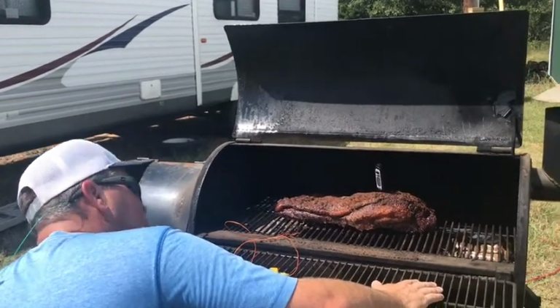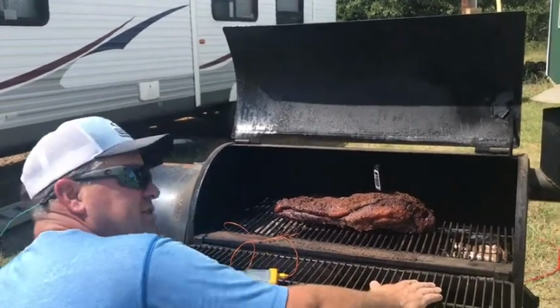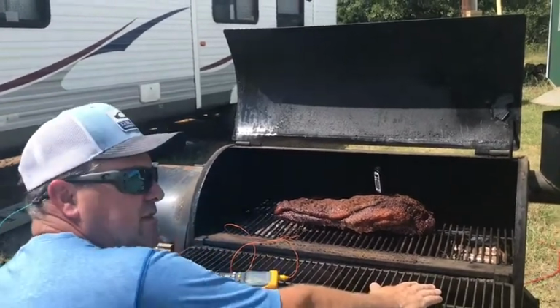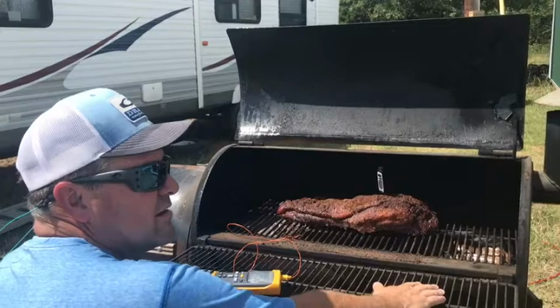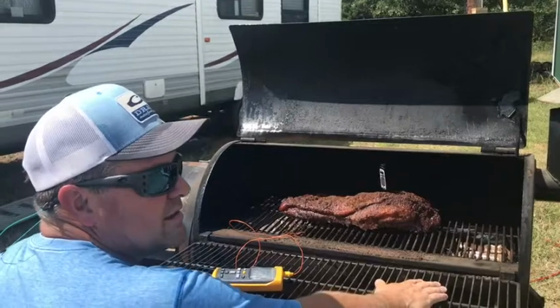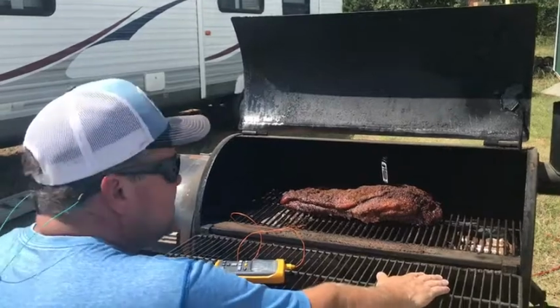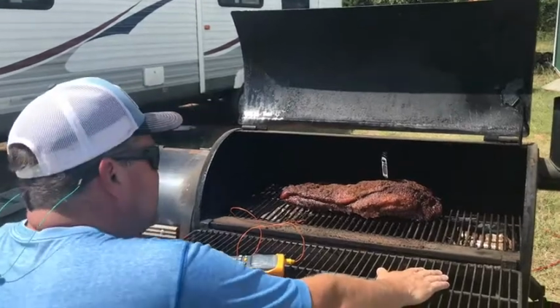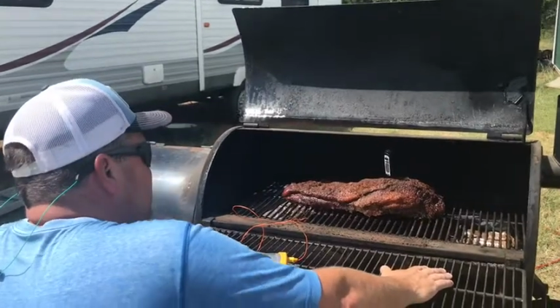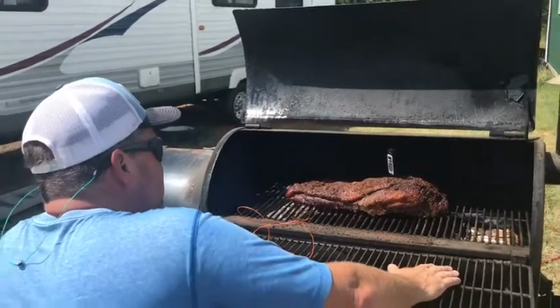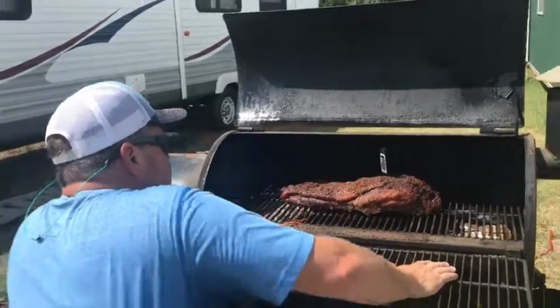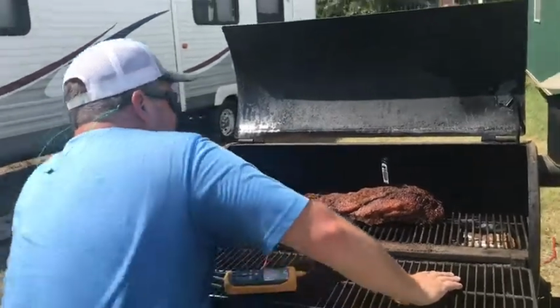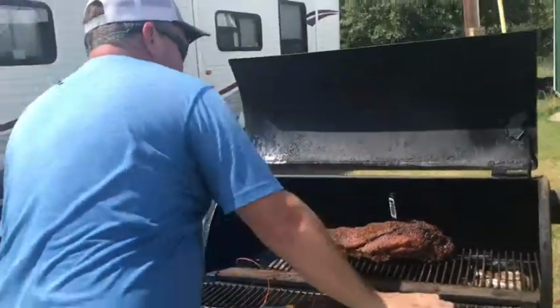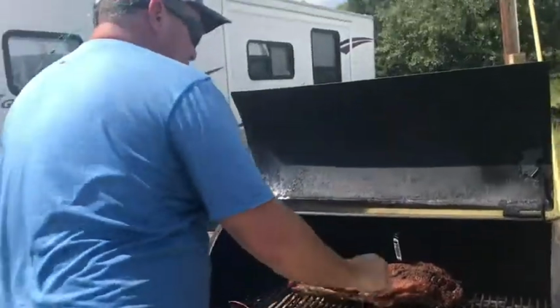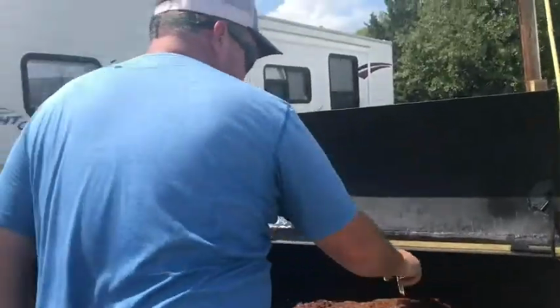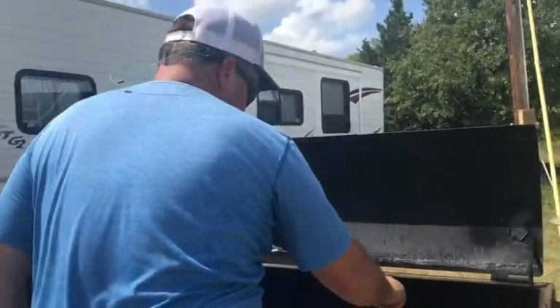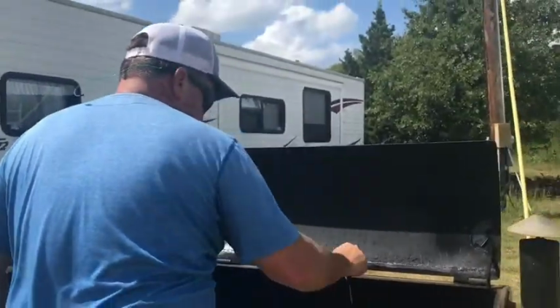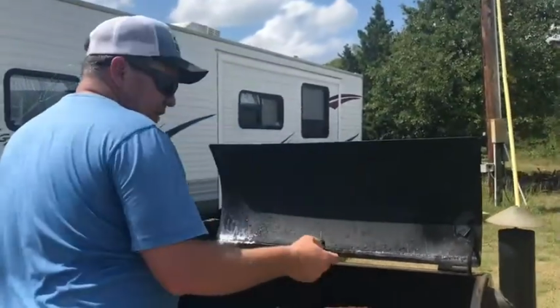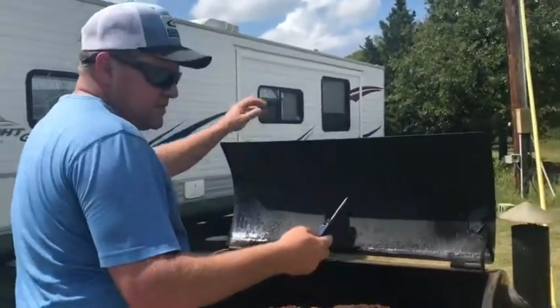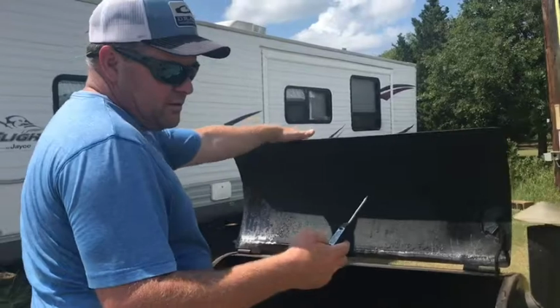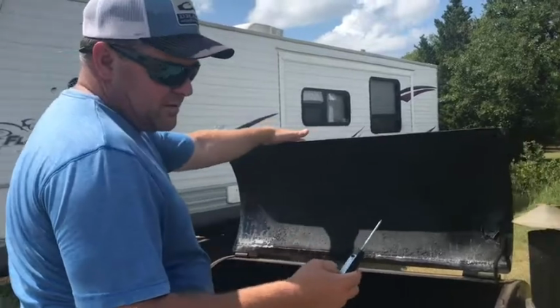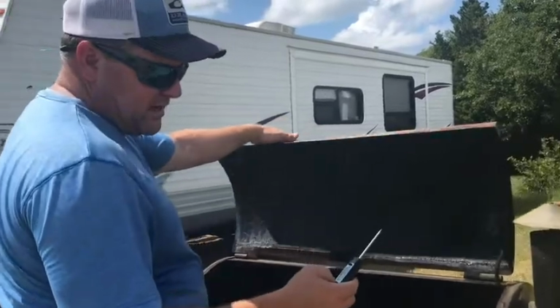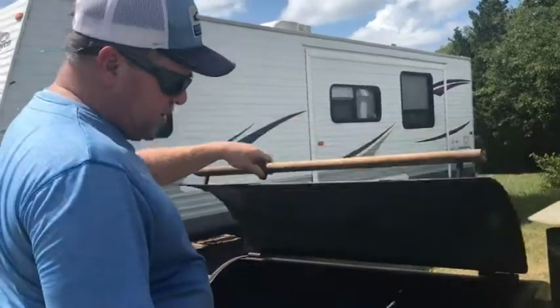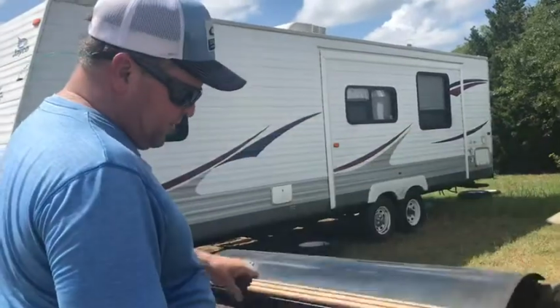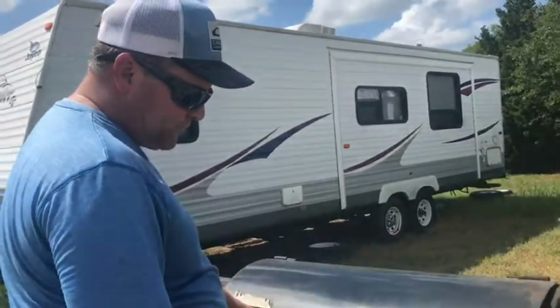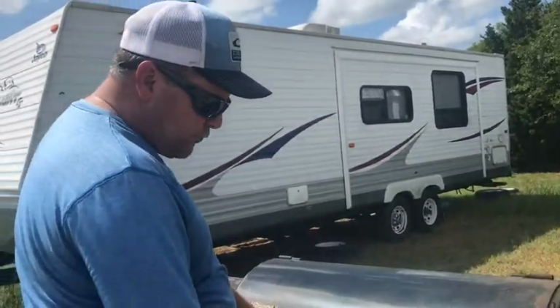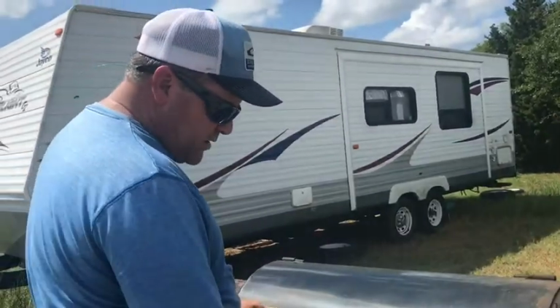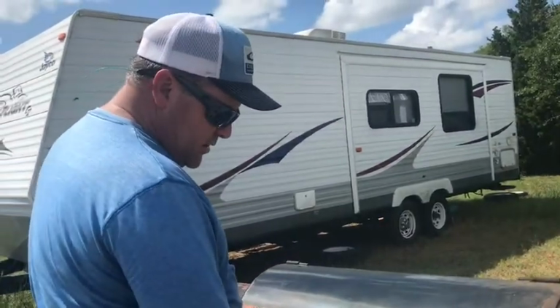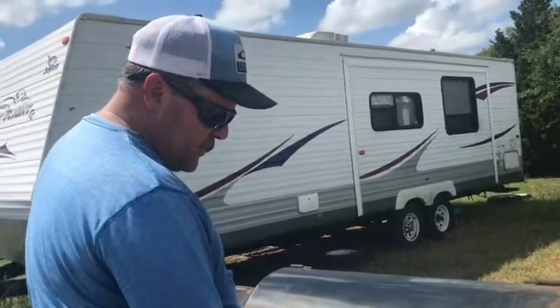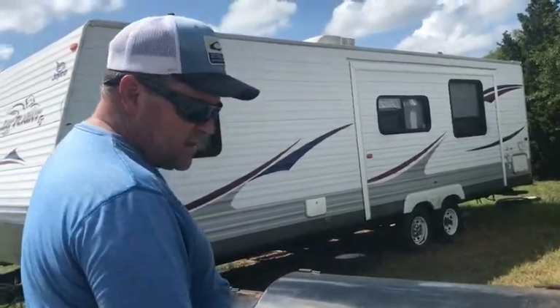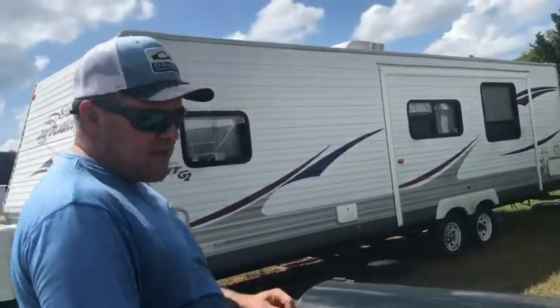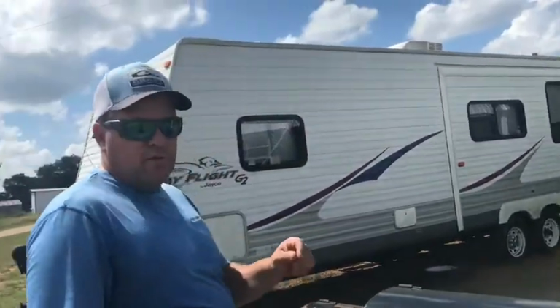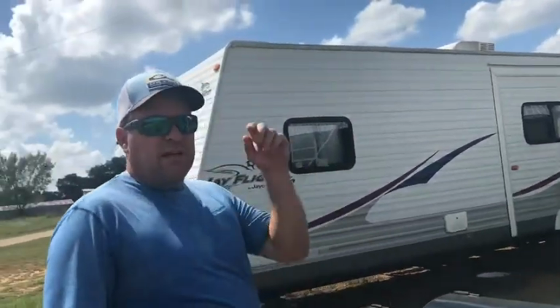The internal temperature is at 160, so it's not quite done yet. I'm doing it low and slow, so it's going to take a little bit longer. I may kick up the heat a little bit later.